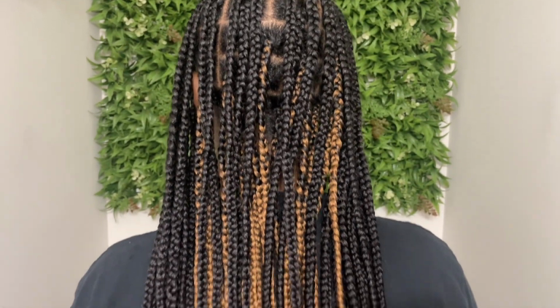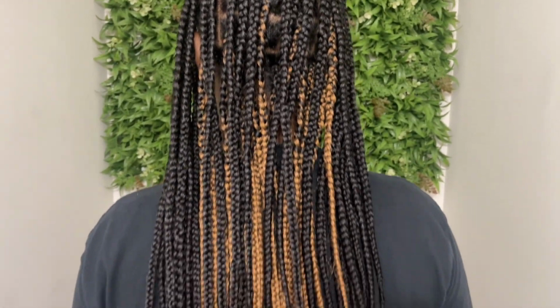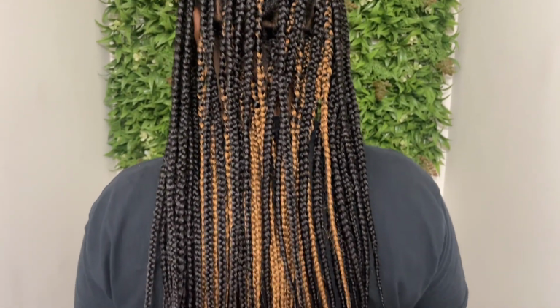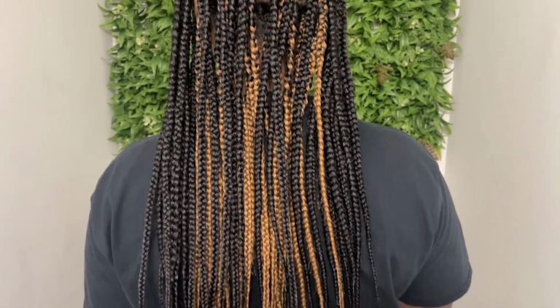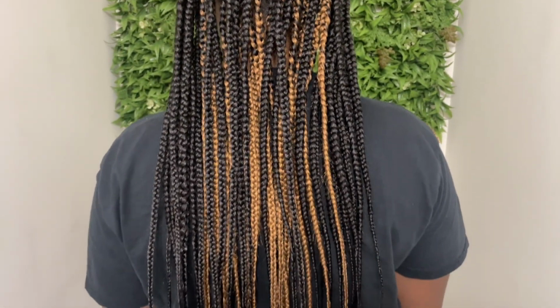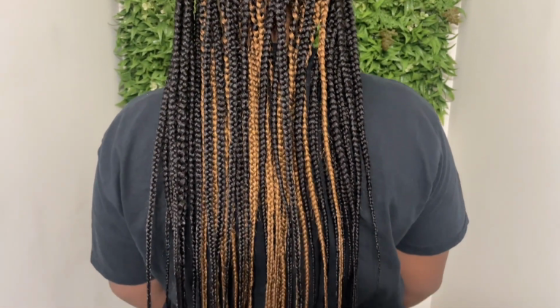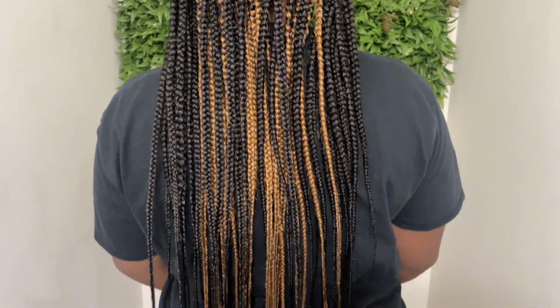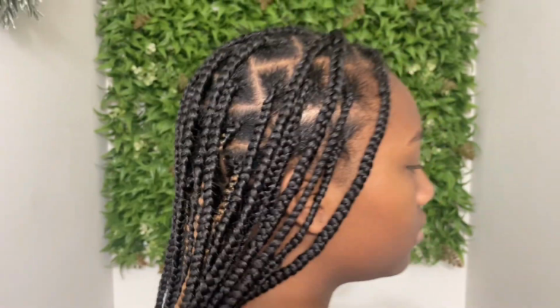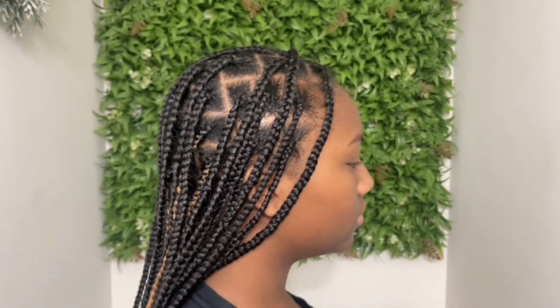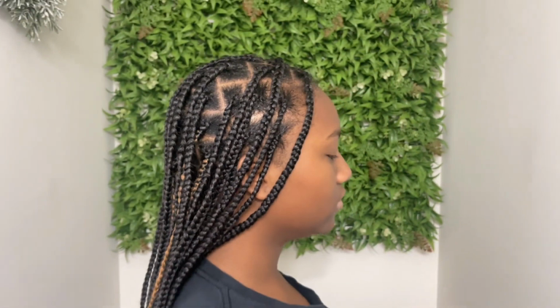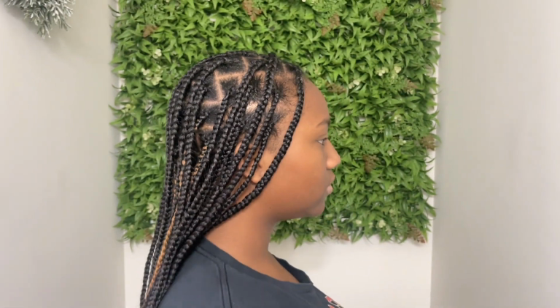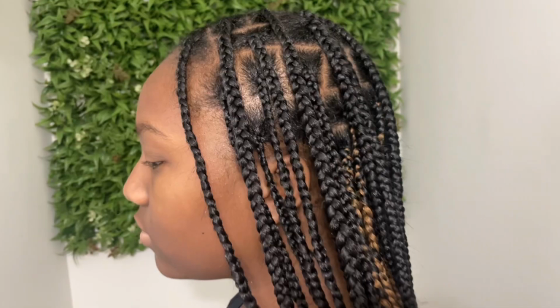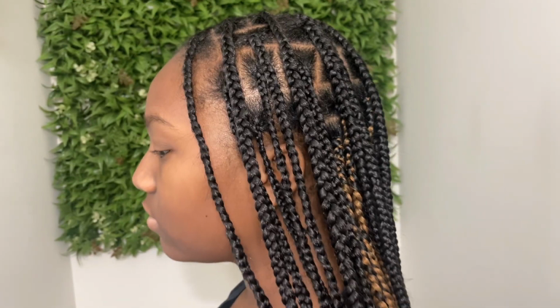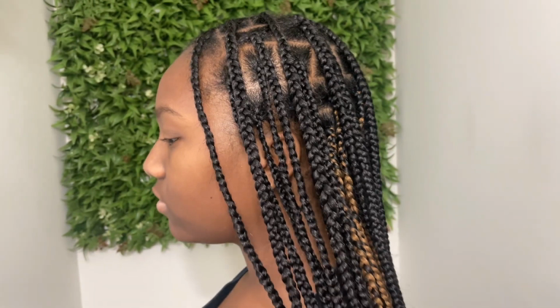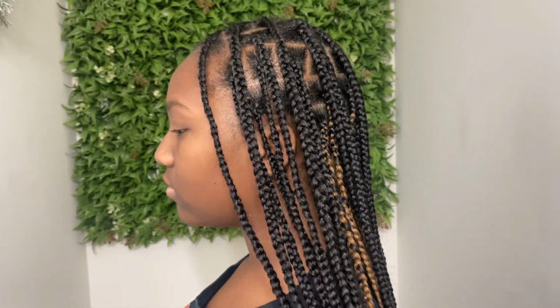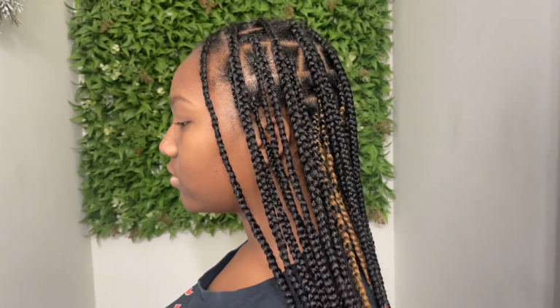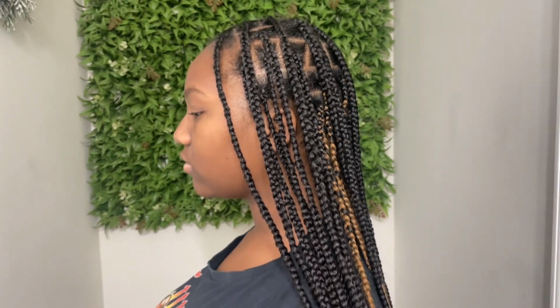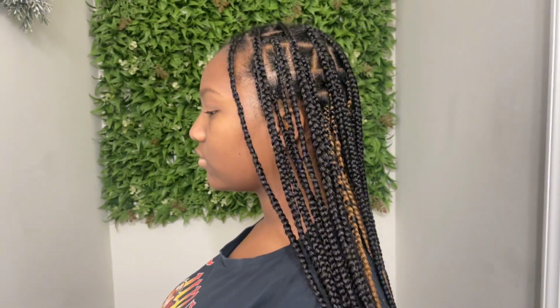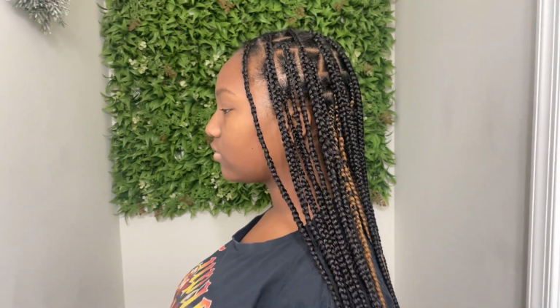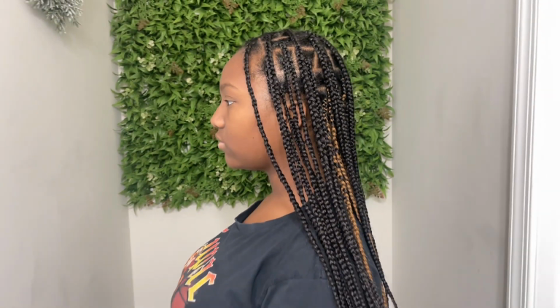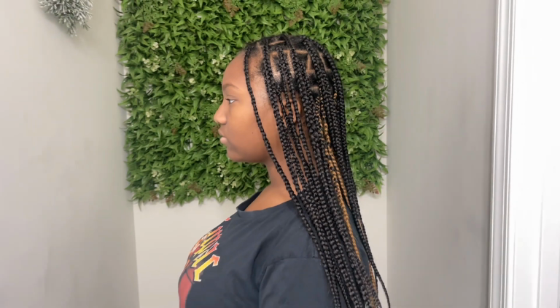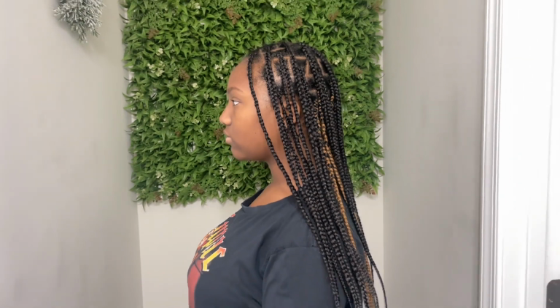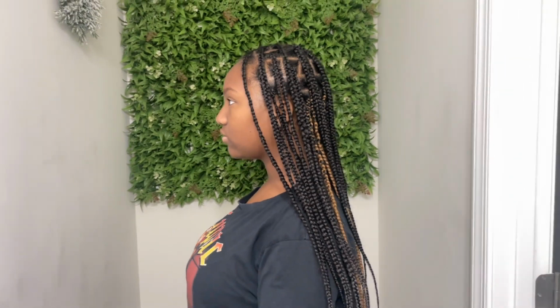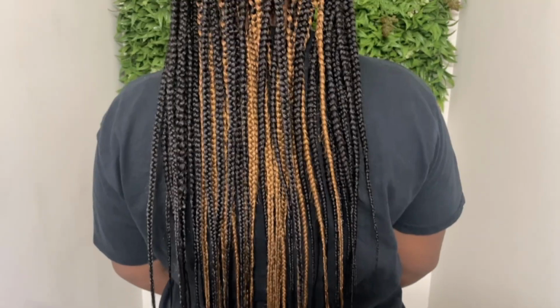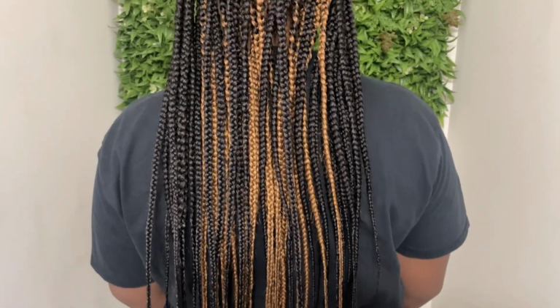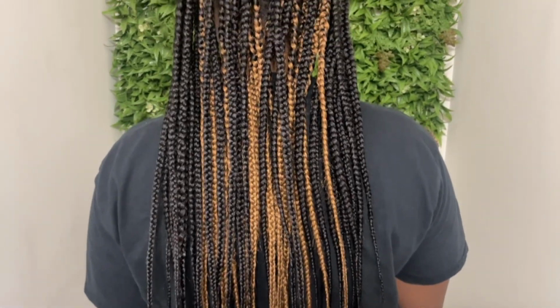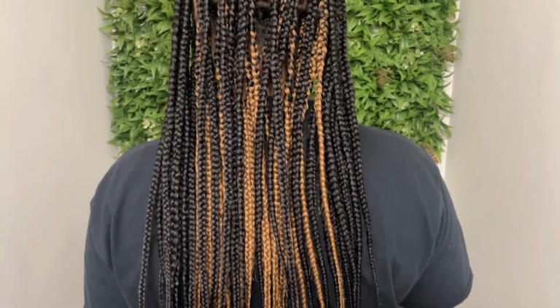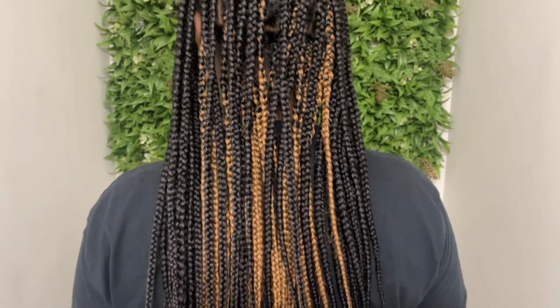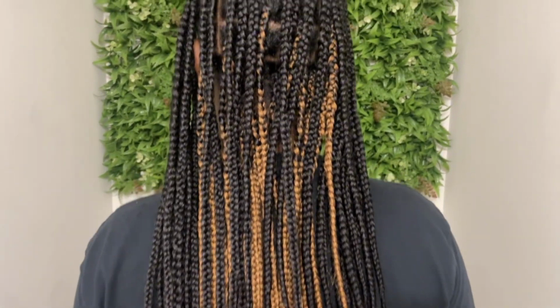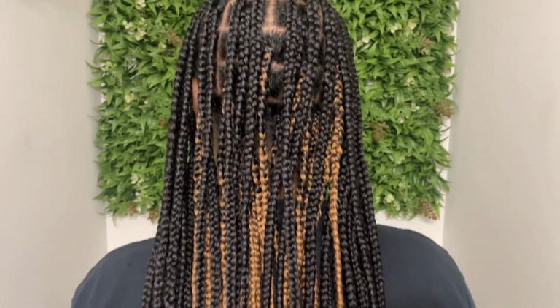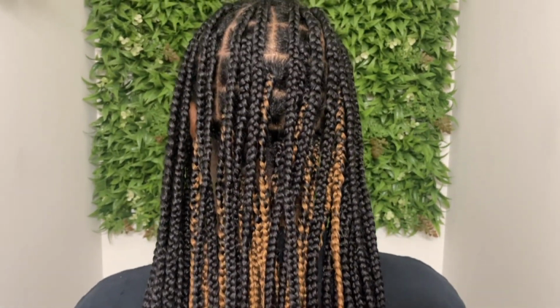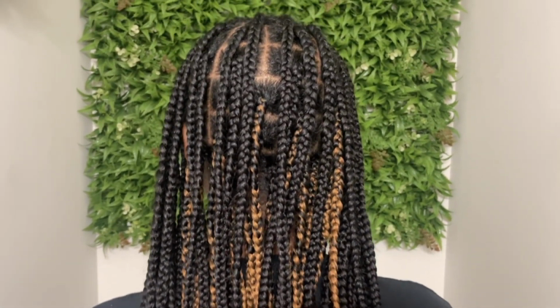I only put on the mousse when I can follow up with a bonnet or a scarf. But these are the results! If you did like this video and if it was helpful, be sure to leave a thumbs up. If you have any questions, comment down below — I'll see you guys in my next one, bye!